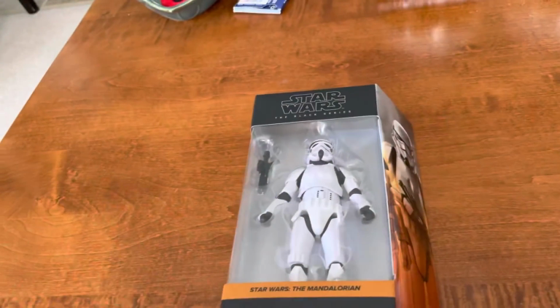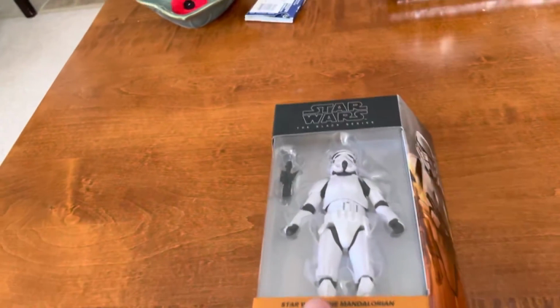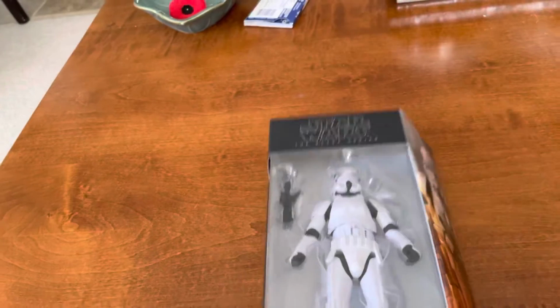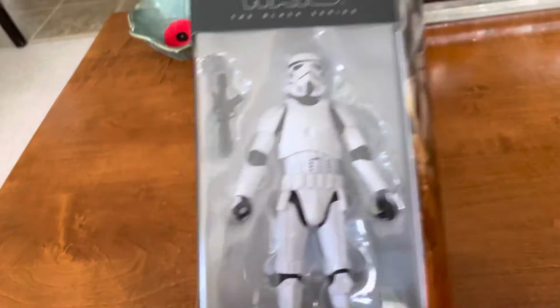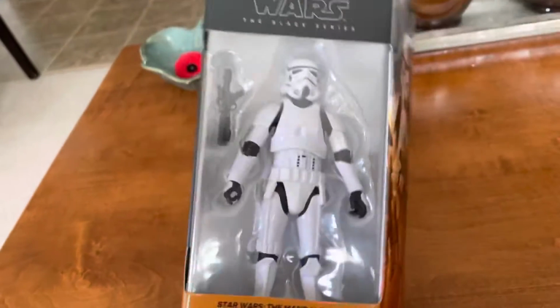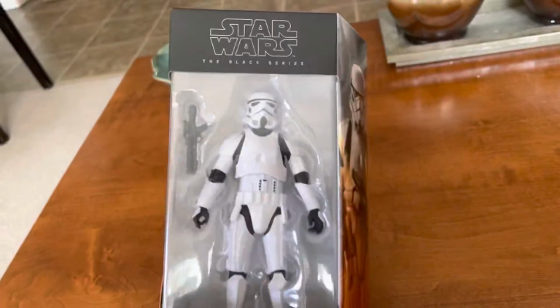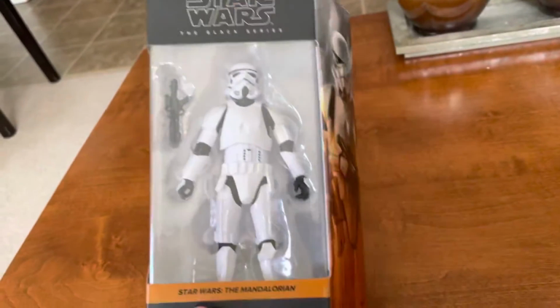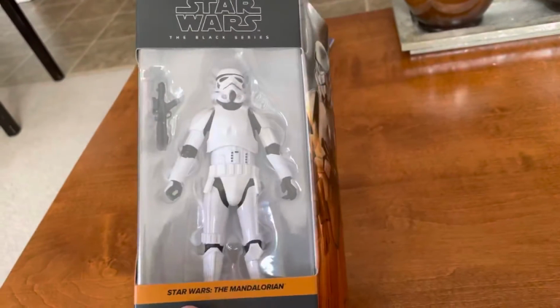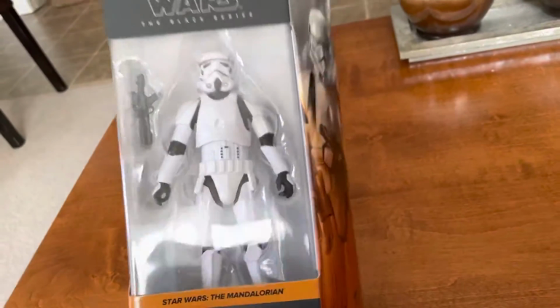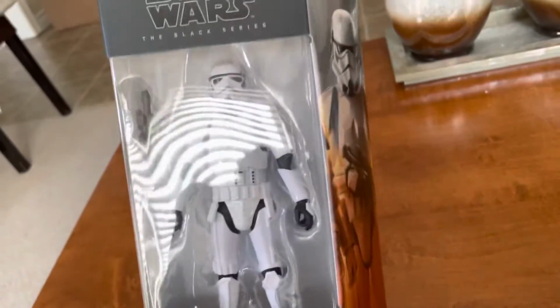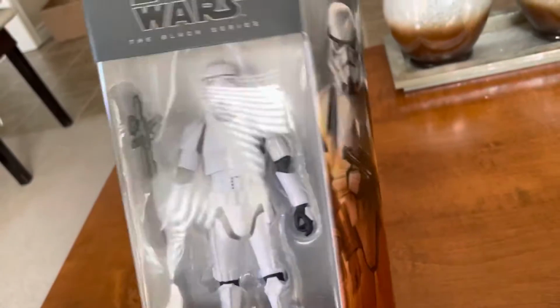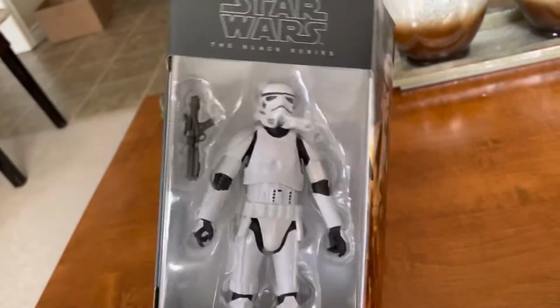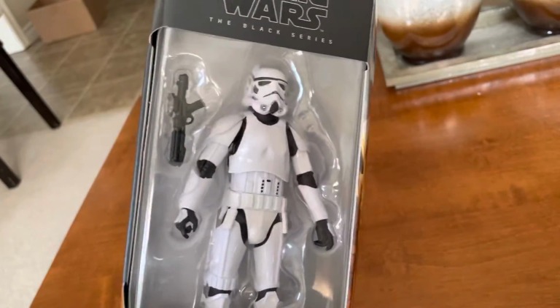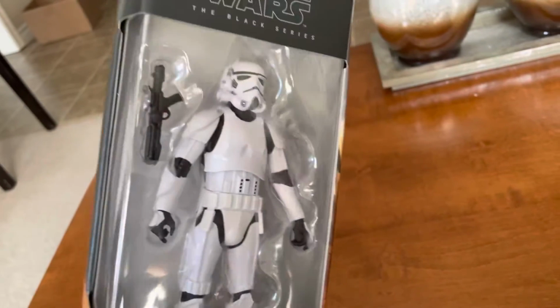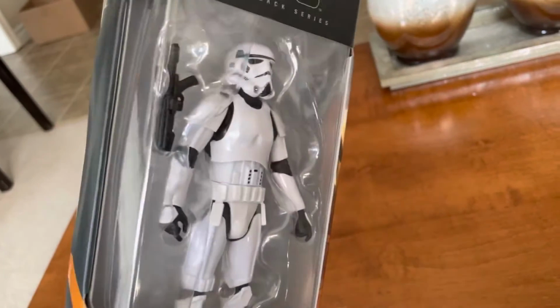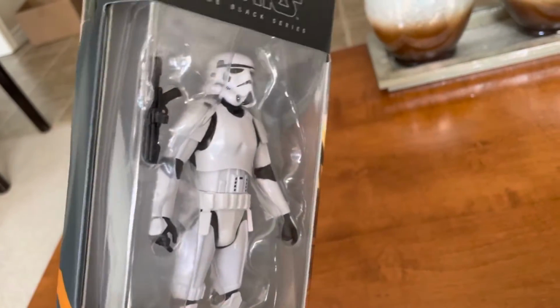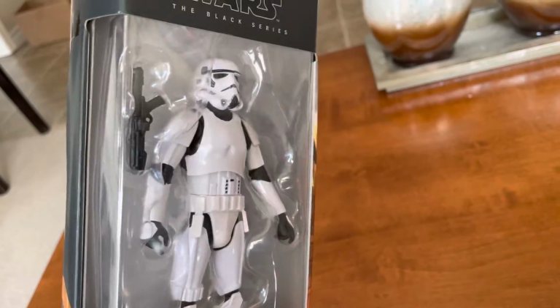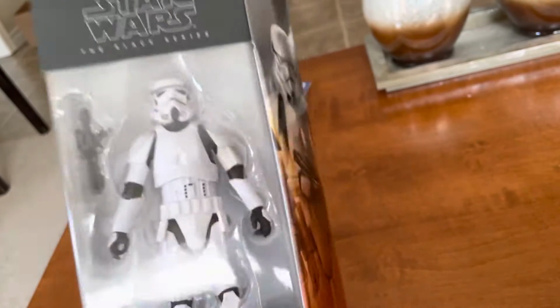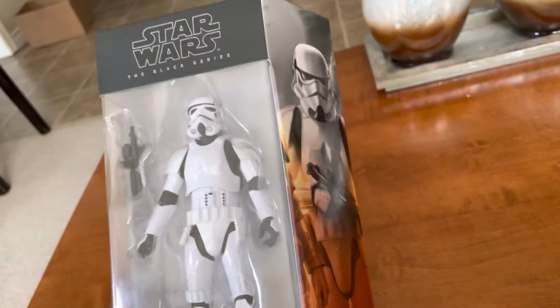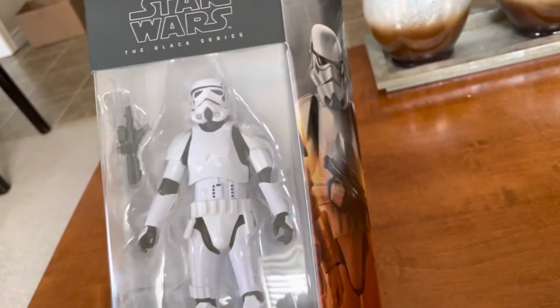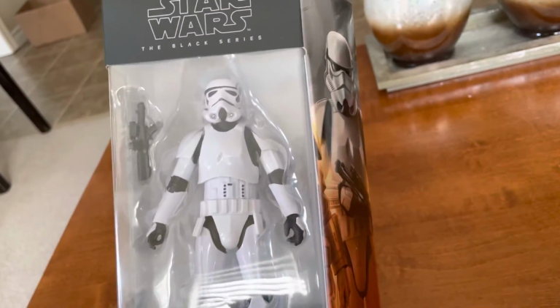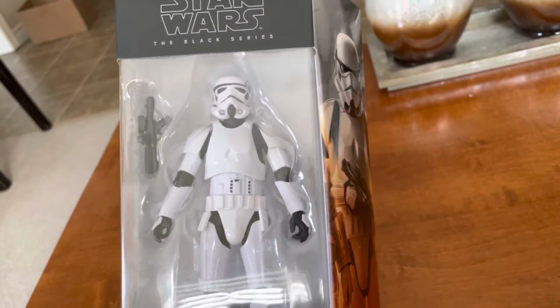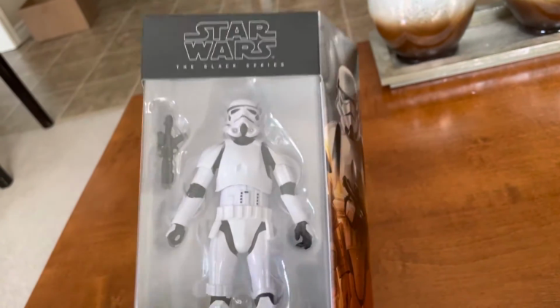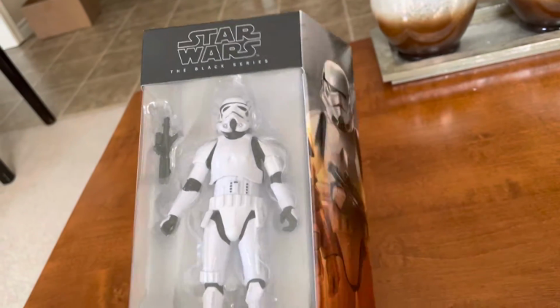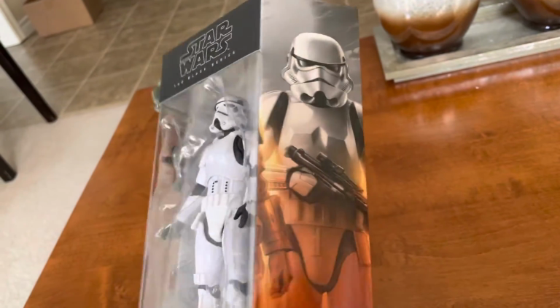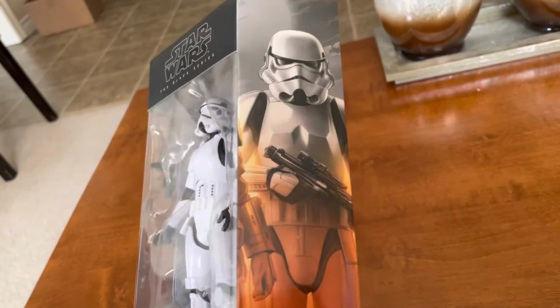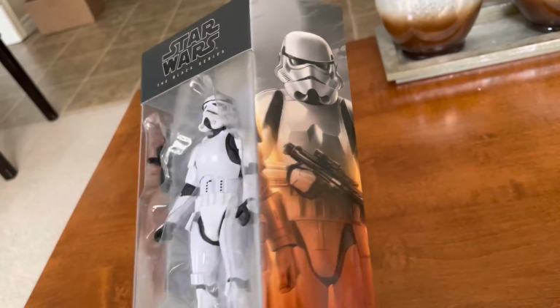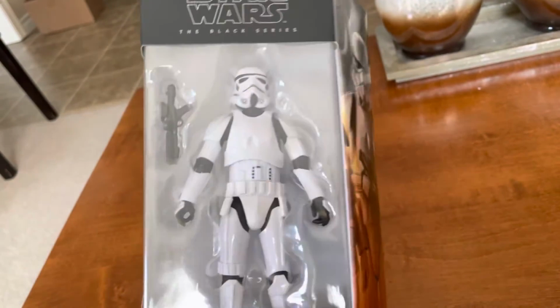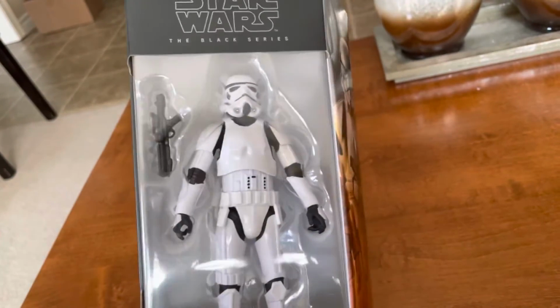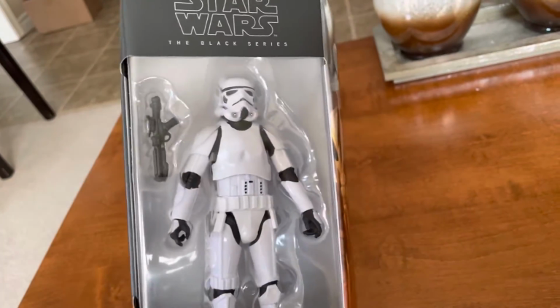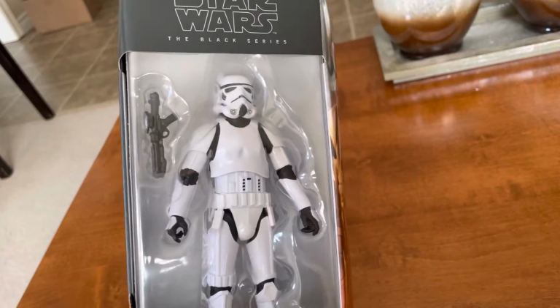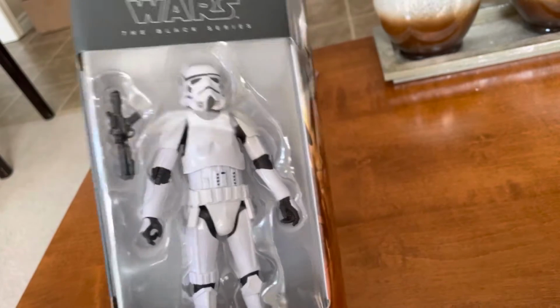It has been a while since I've made a video. I've got stuff on pre-order but nothing's coming in. I've been striking out, so I've had nothing really to show anybody. But the collection continues to come along.